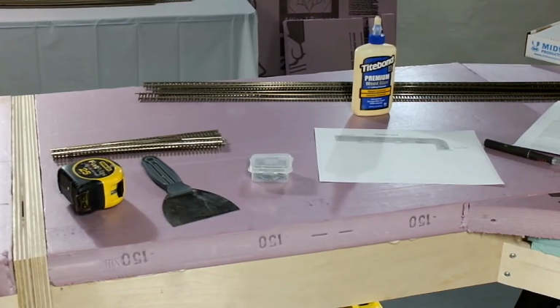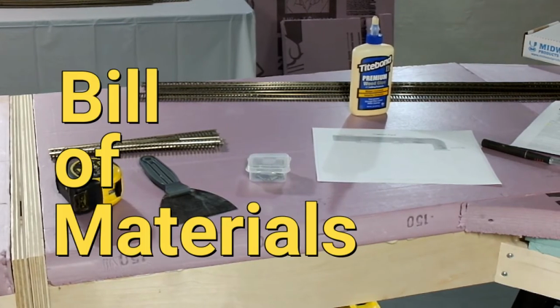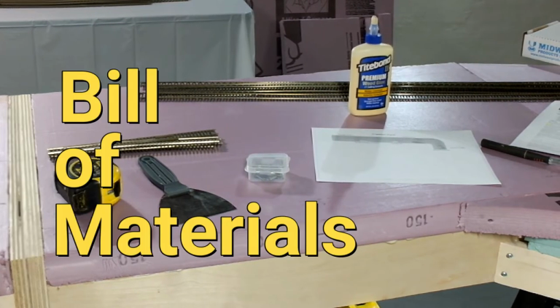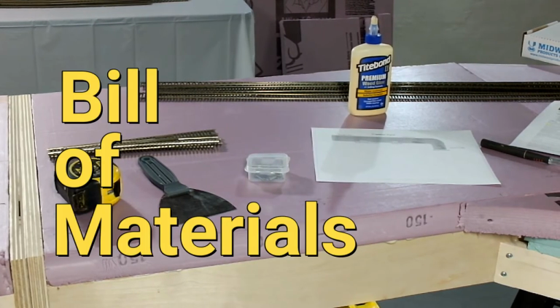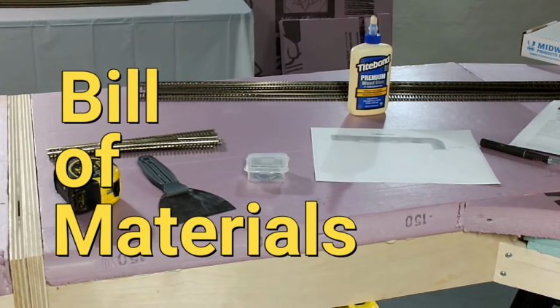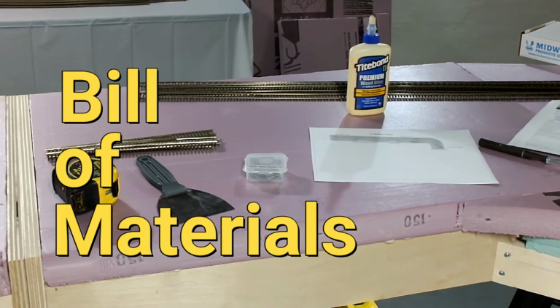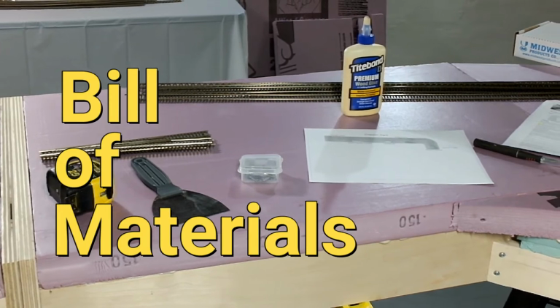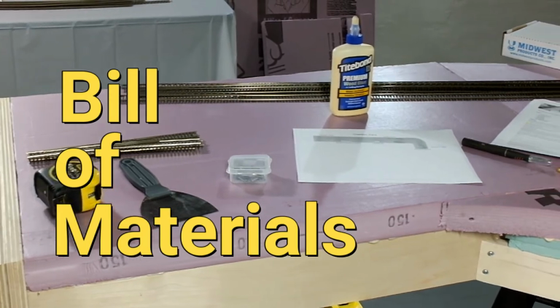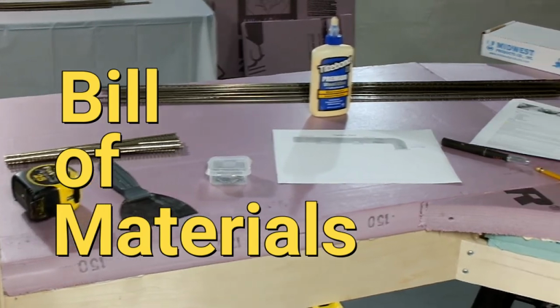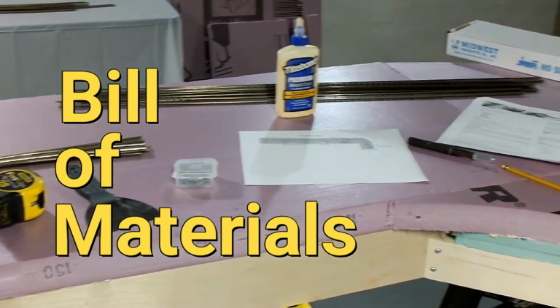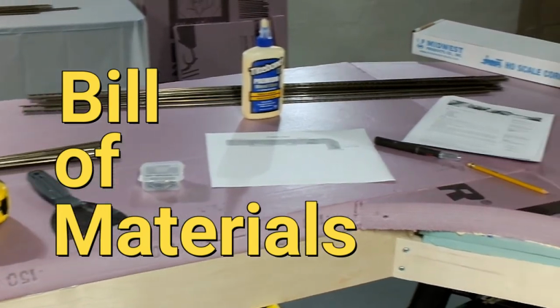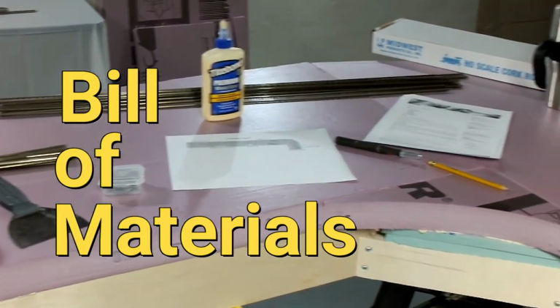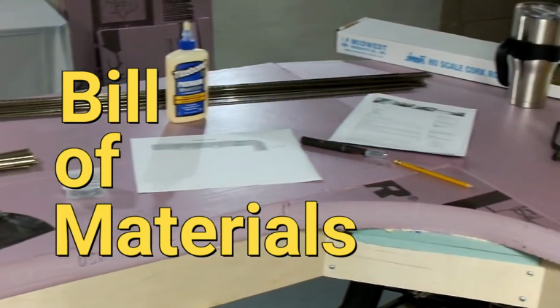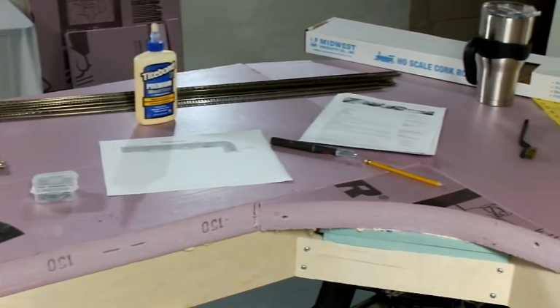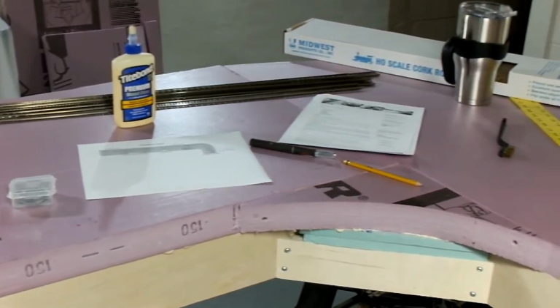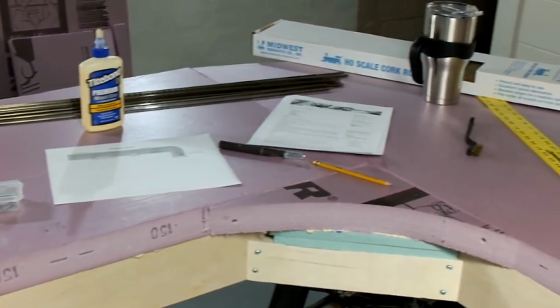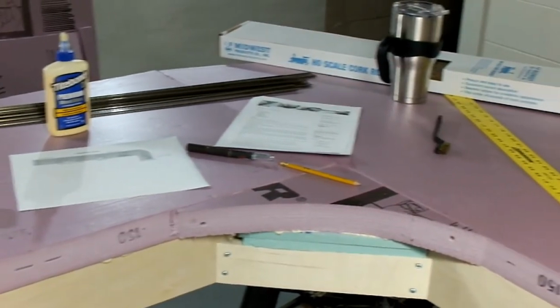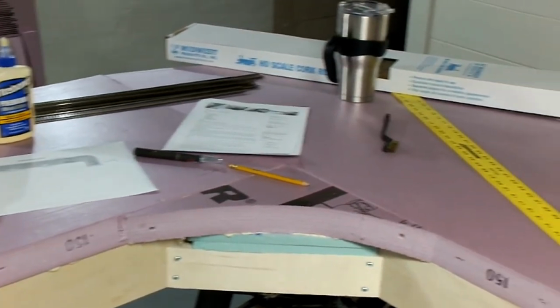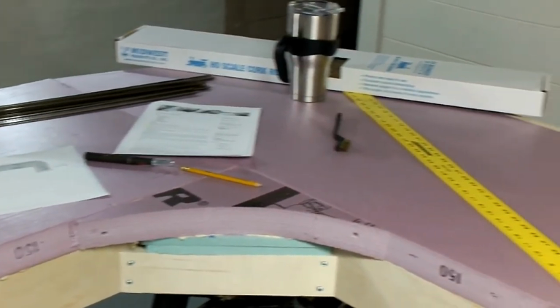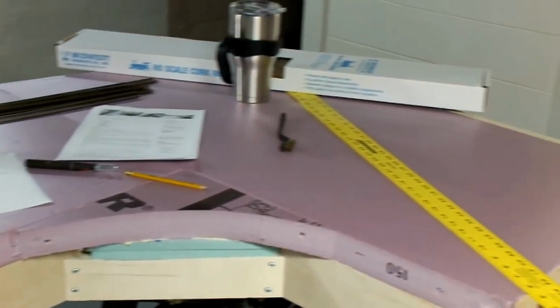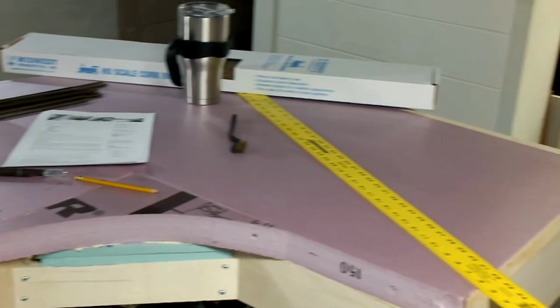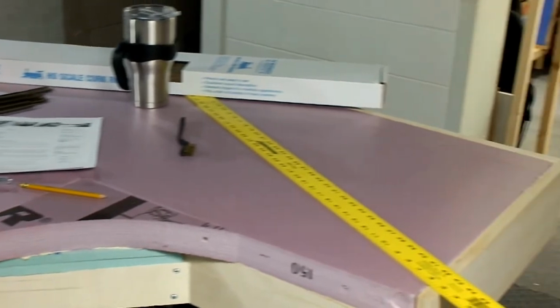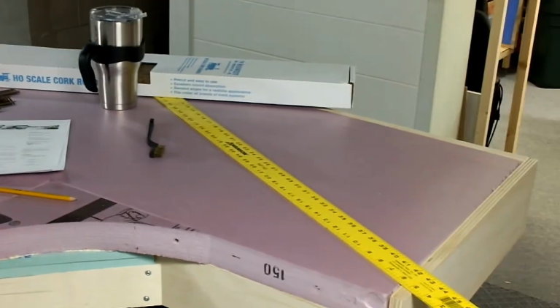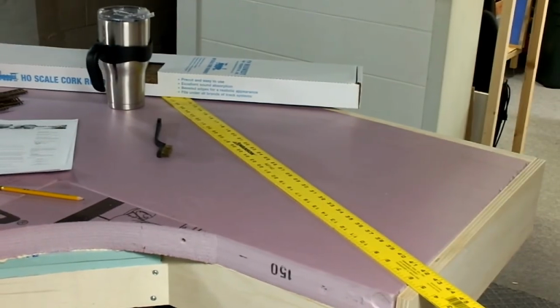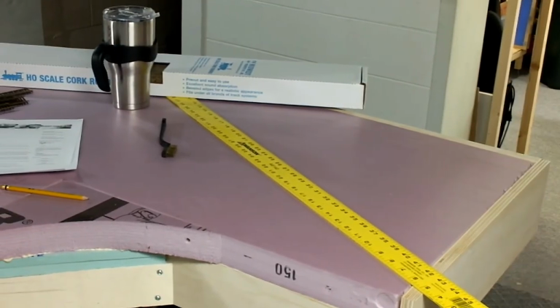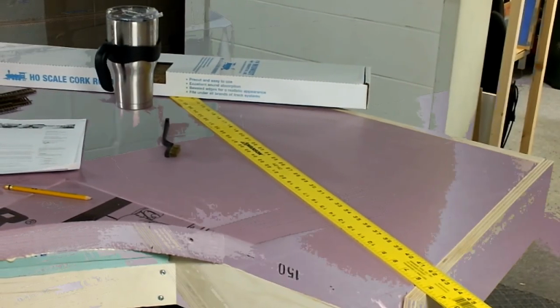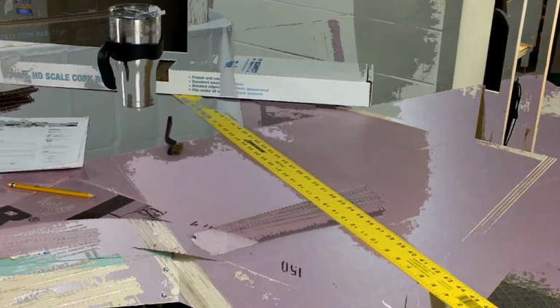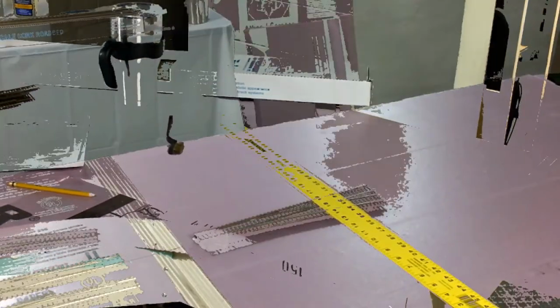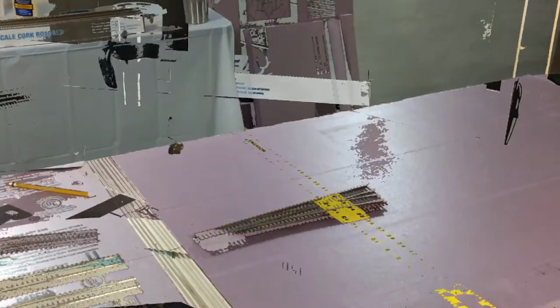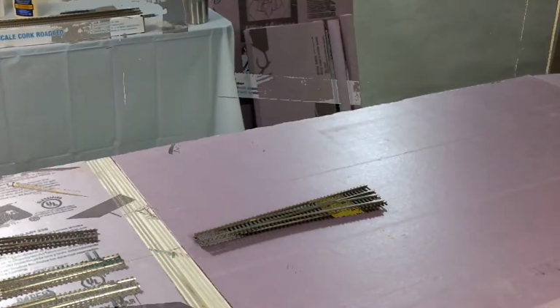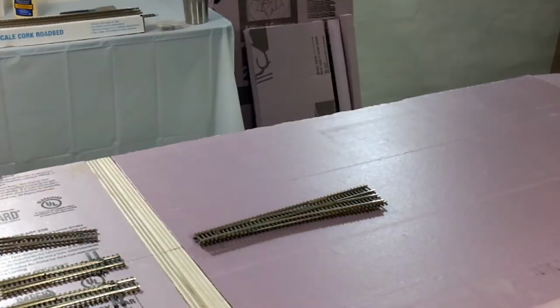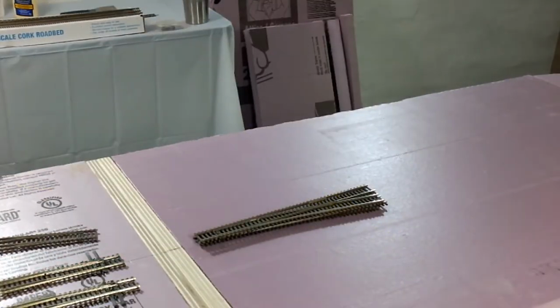Here's a list of things we're going to need to complete this project: tape measure, tee pins, glue, straight edge, pencil, a wire brush, and of course a cup of coffee.